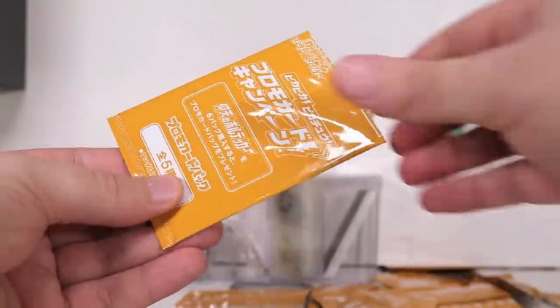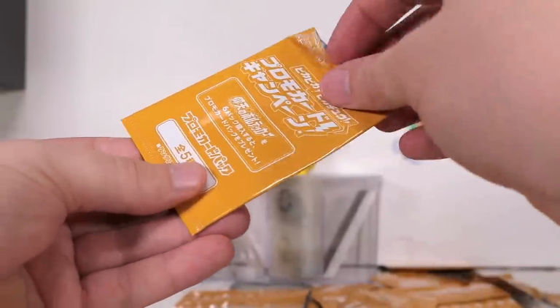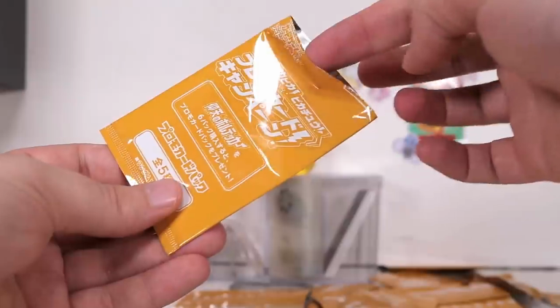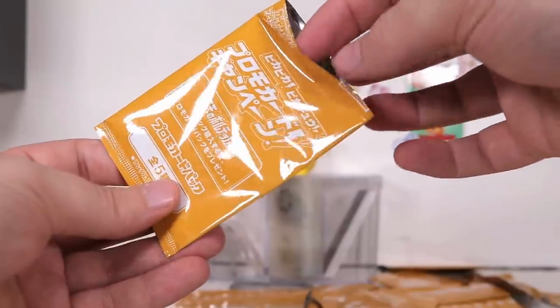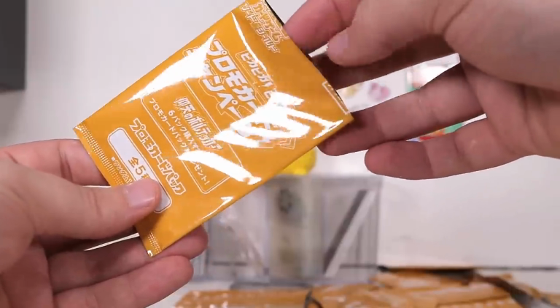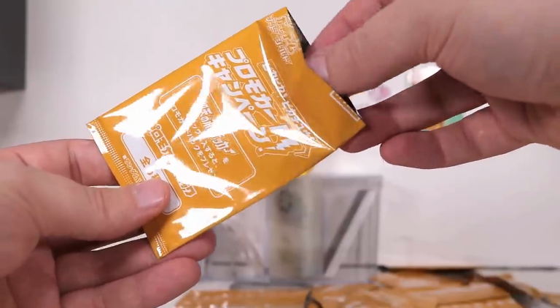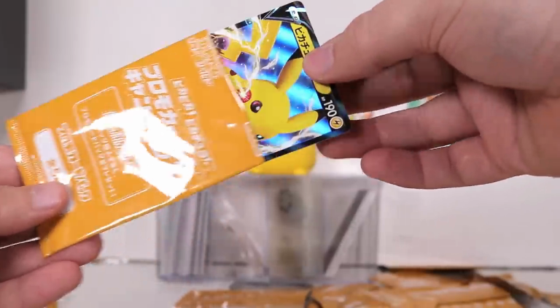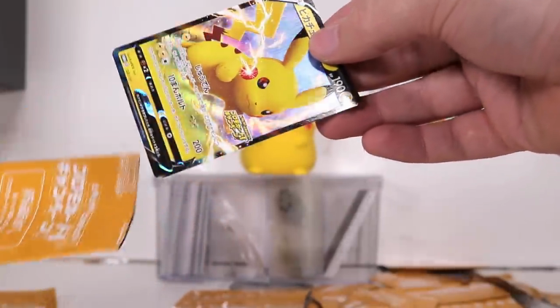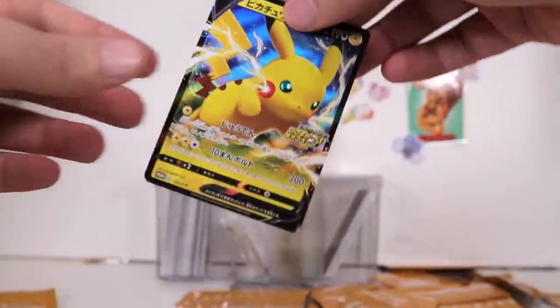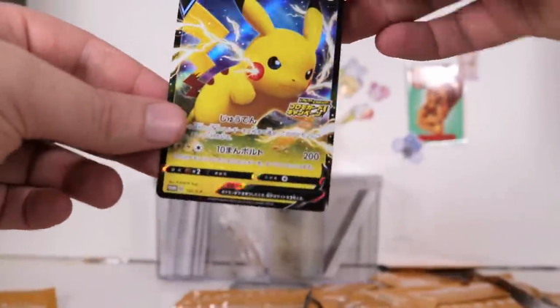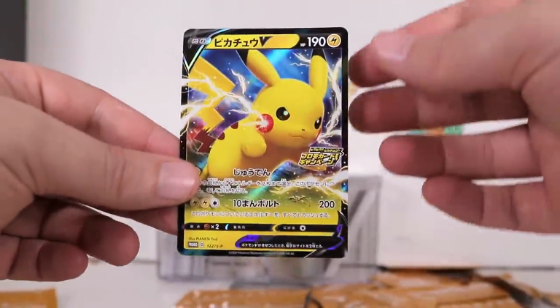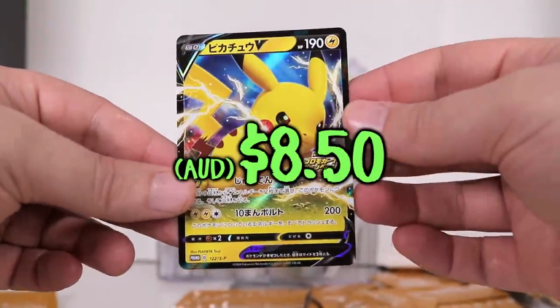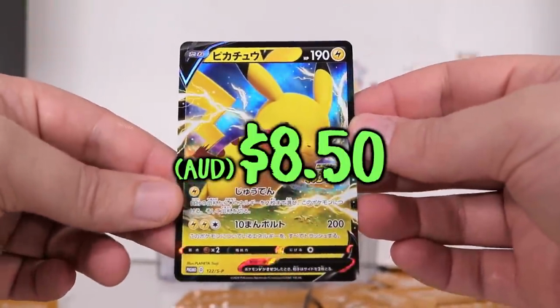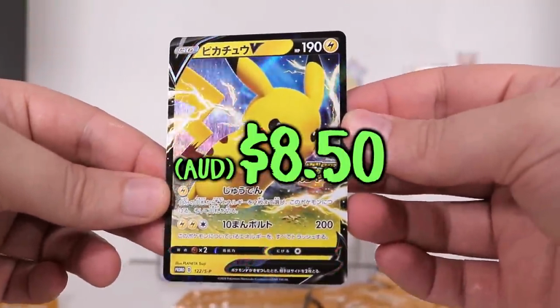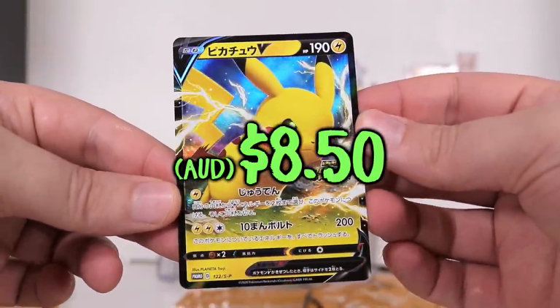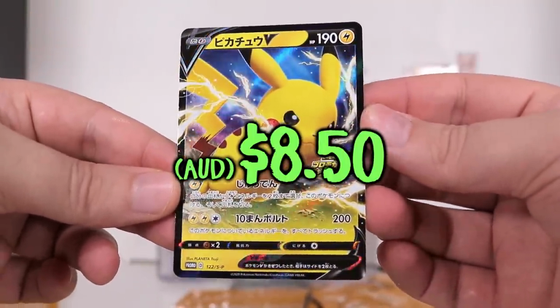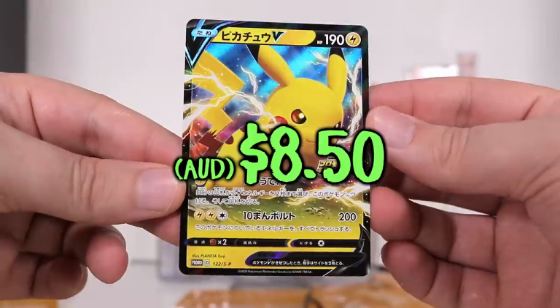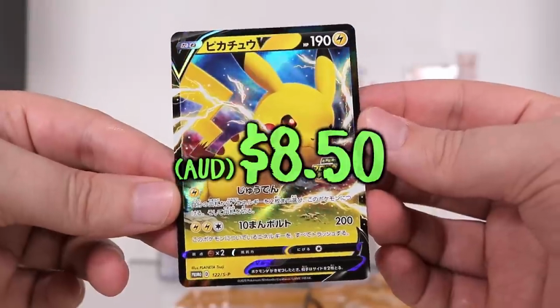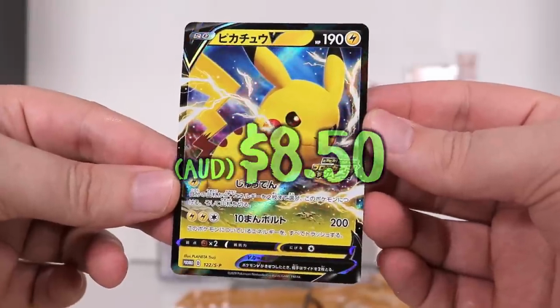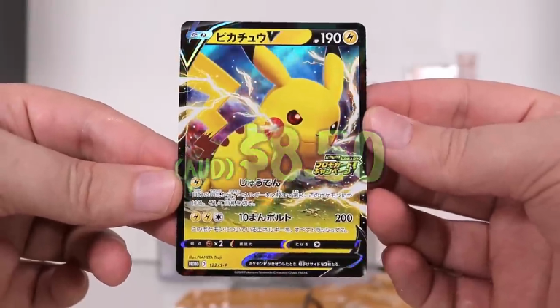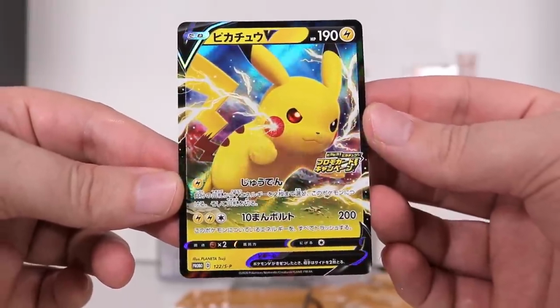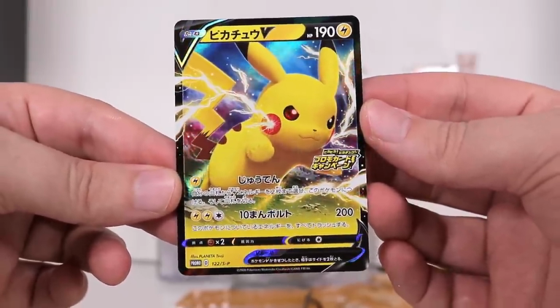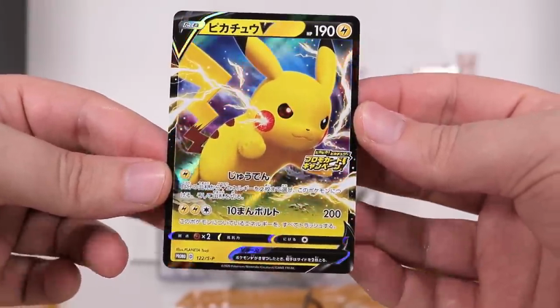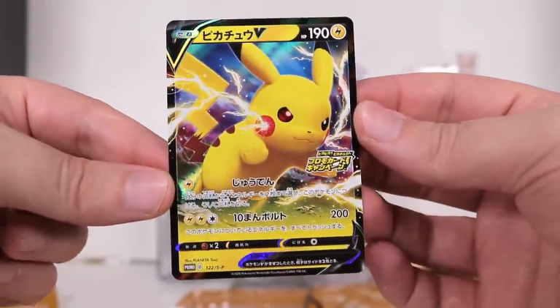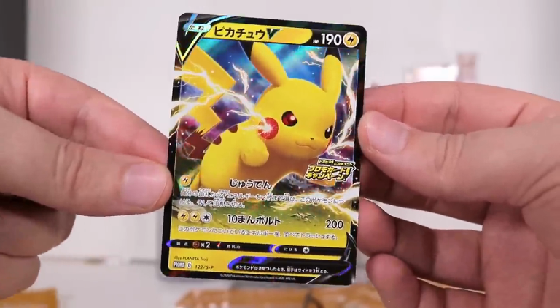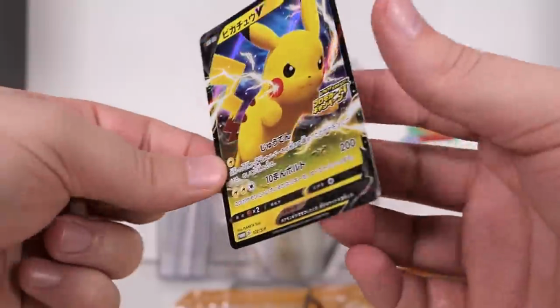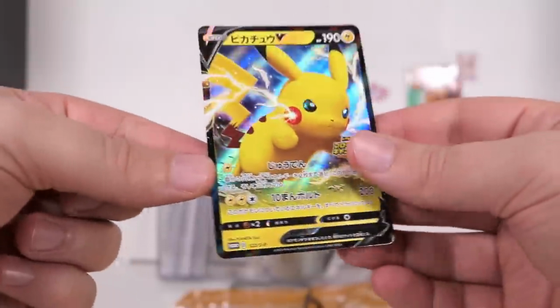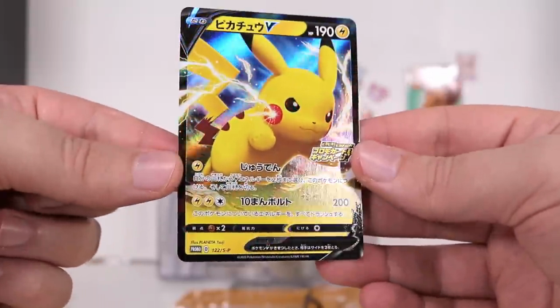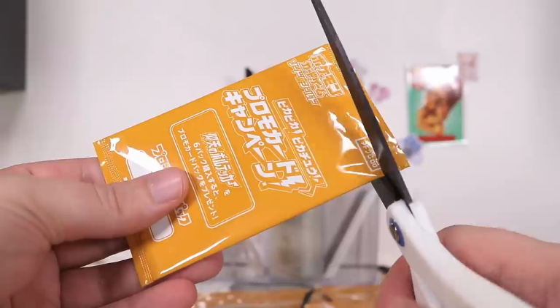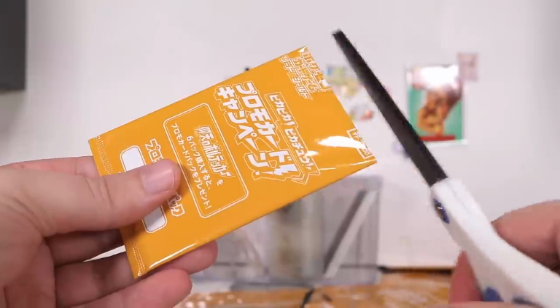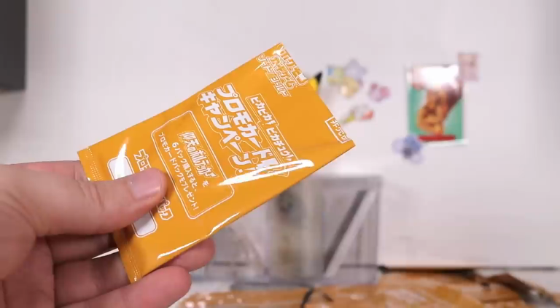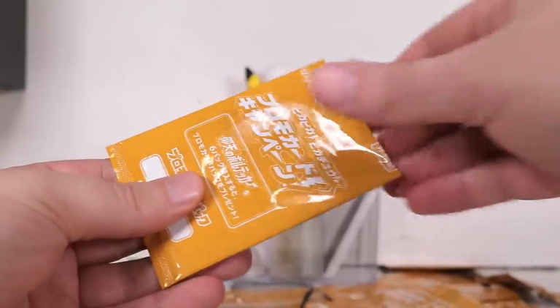Oh! Oh — thank God! I feel like I nearly cut the top off that. There we go — another Pikachu V. All right, I'll take him. Another one.